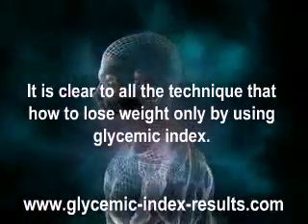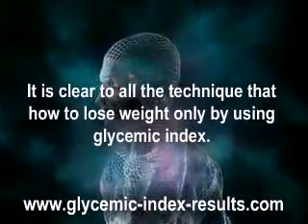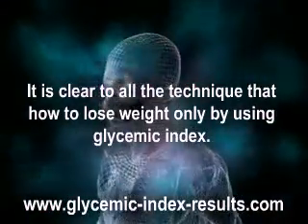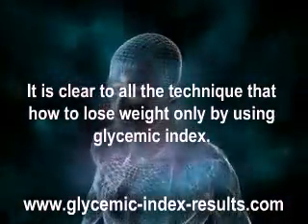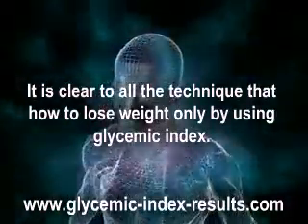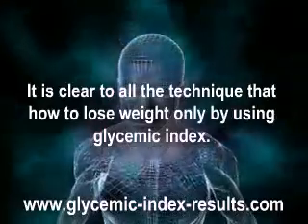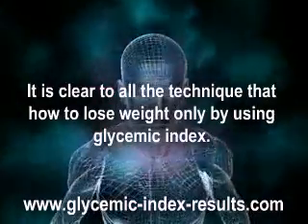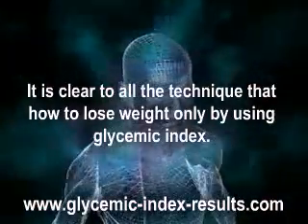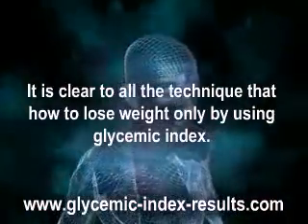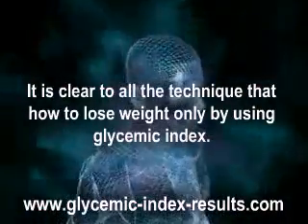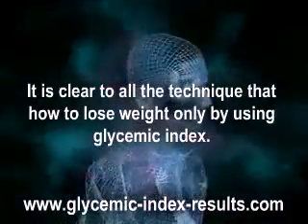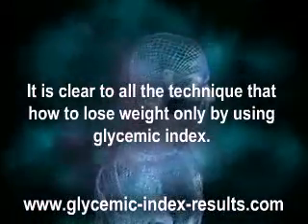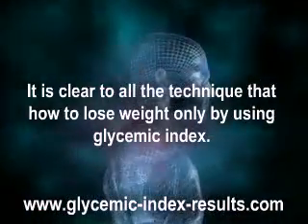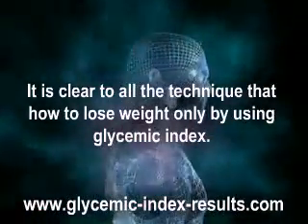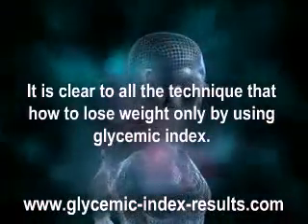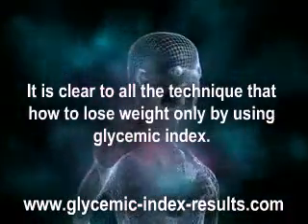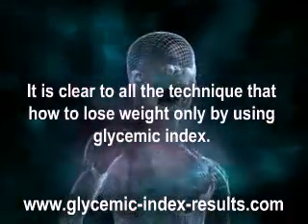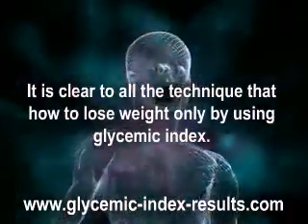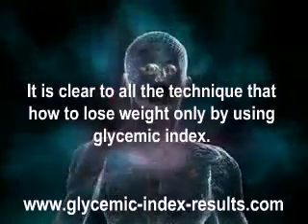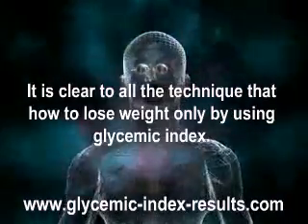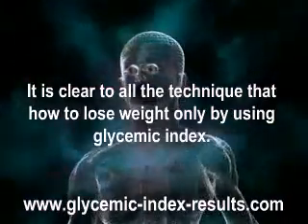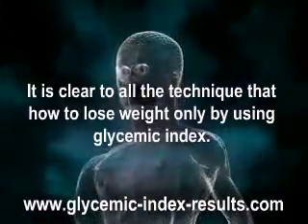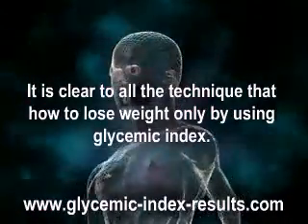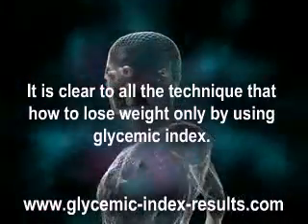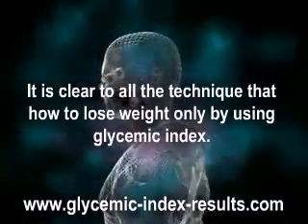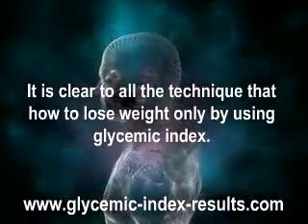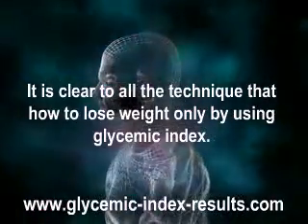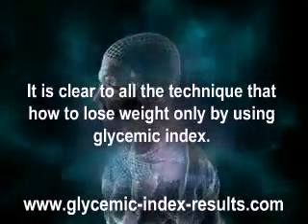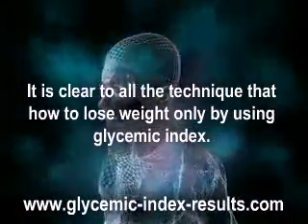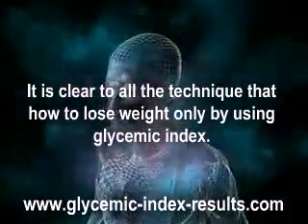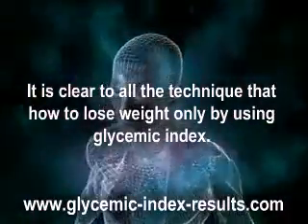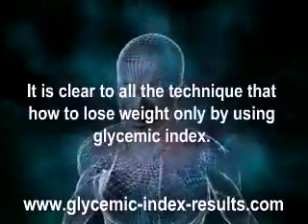The spike in blood sugar is high at that time. In addition, when carbohydrates break down very slowly and slowly increase the blood glucose level, then it is known as low glycemic index.